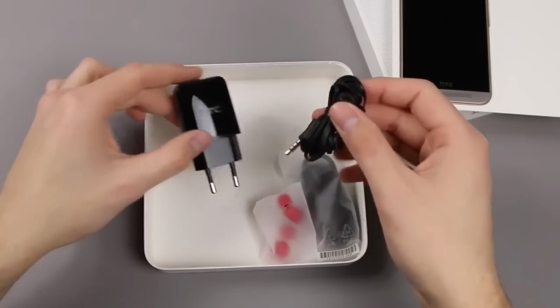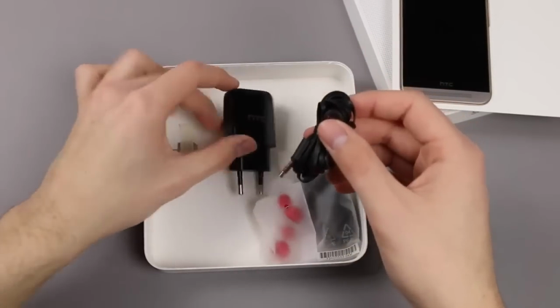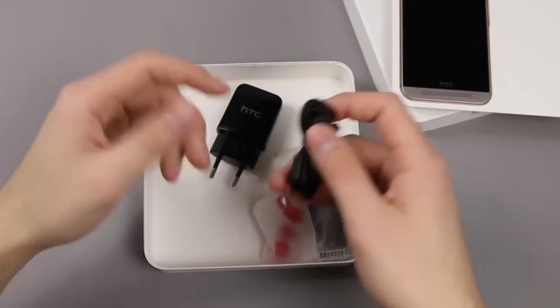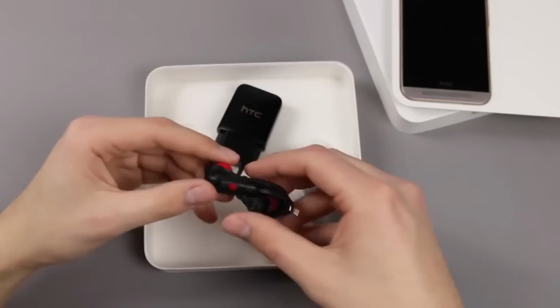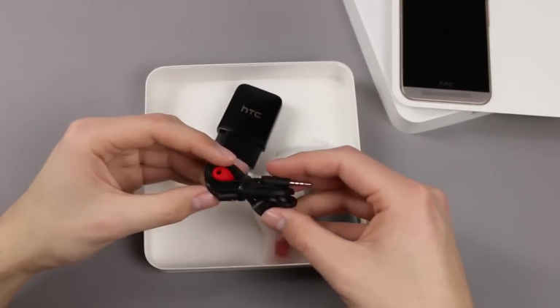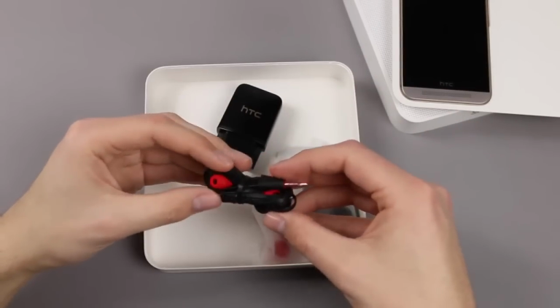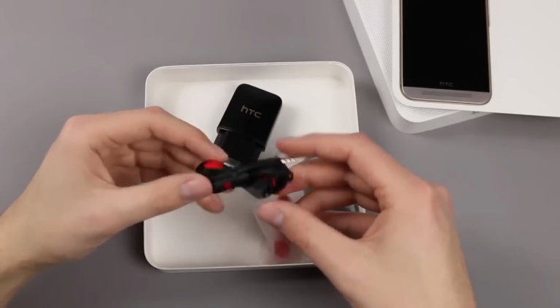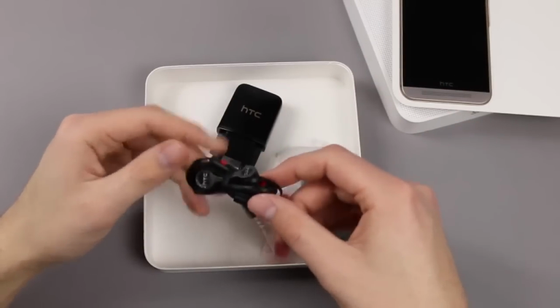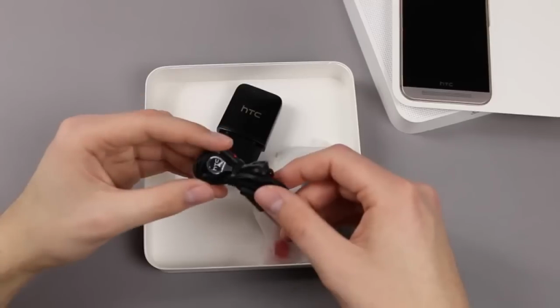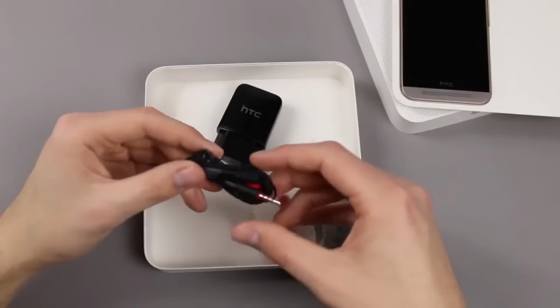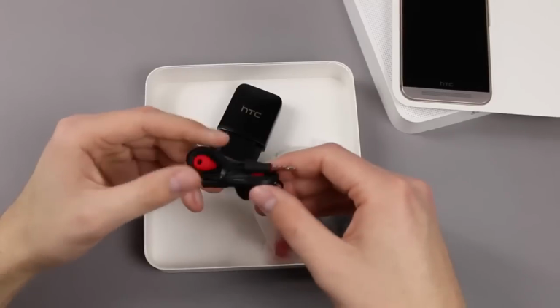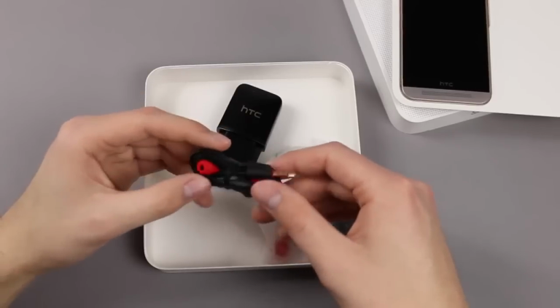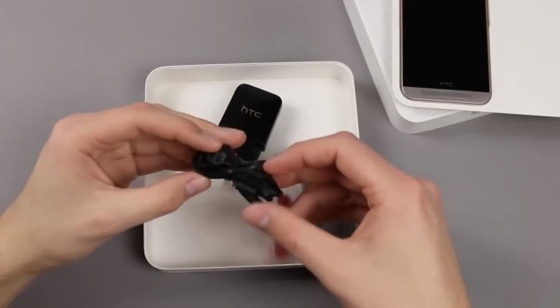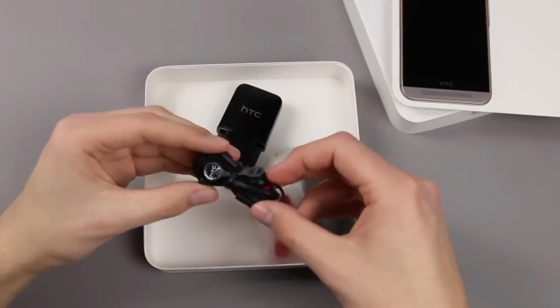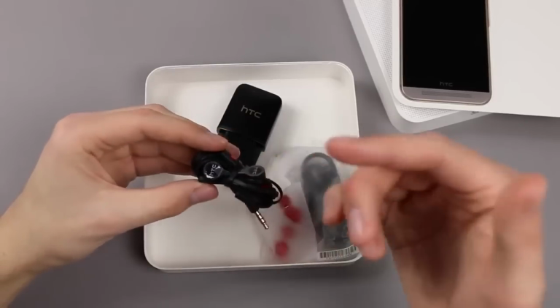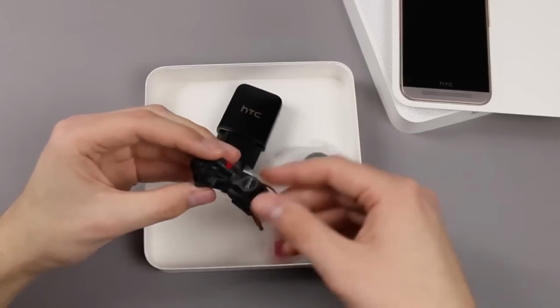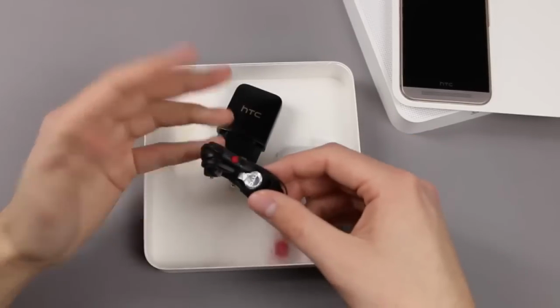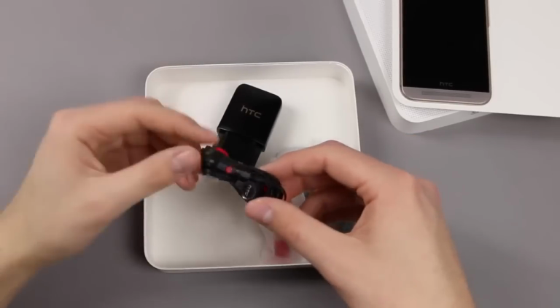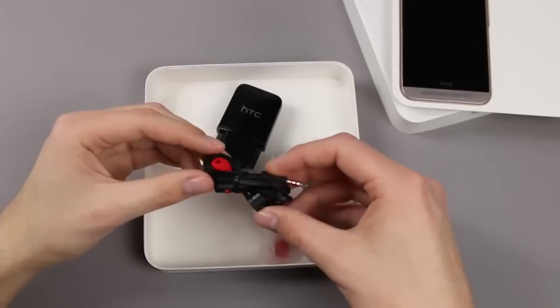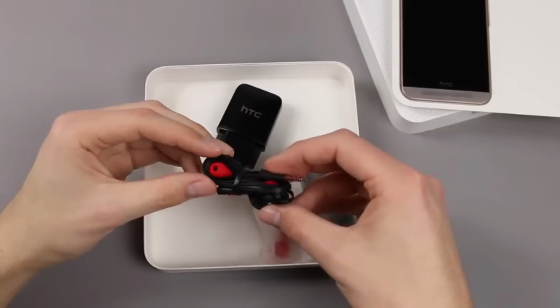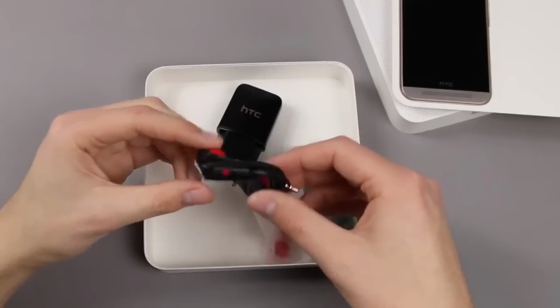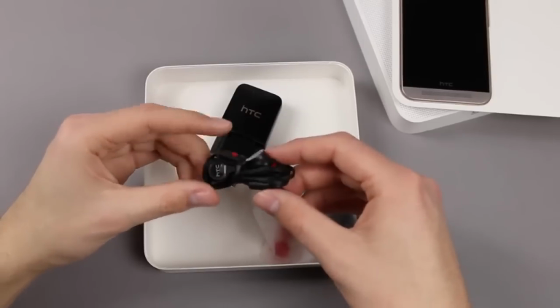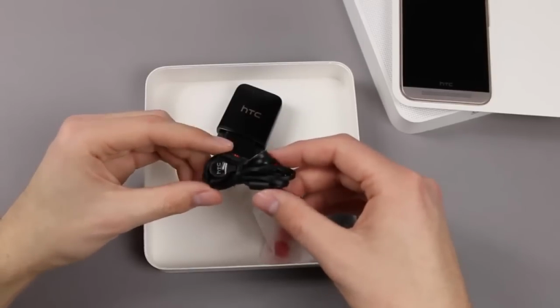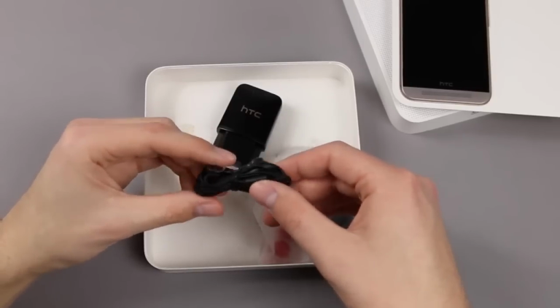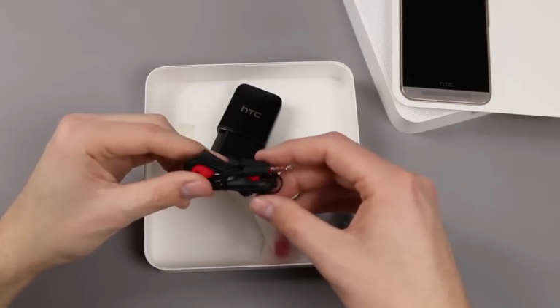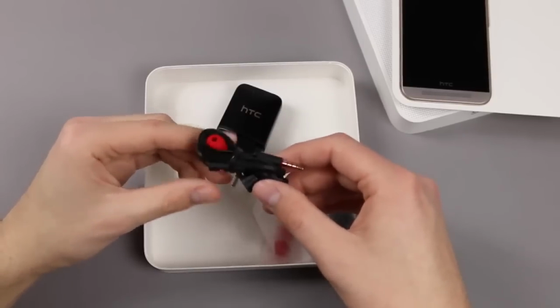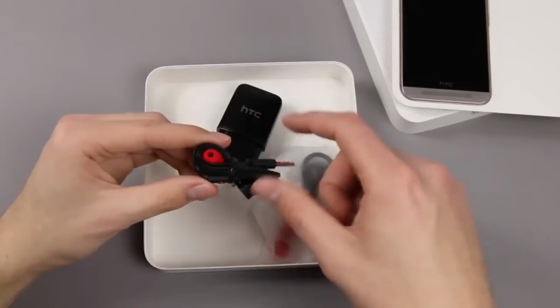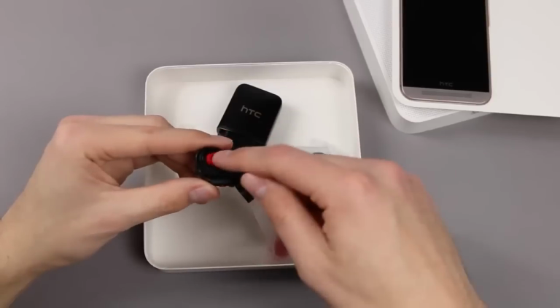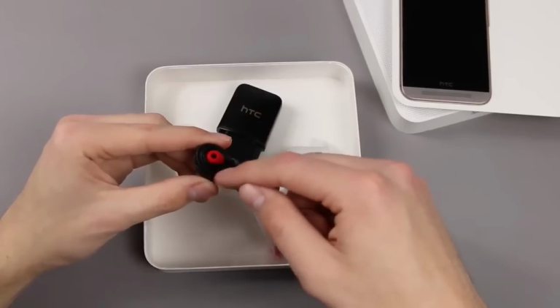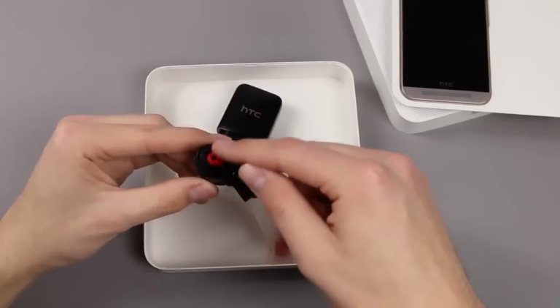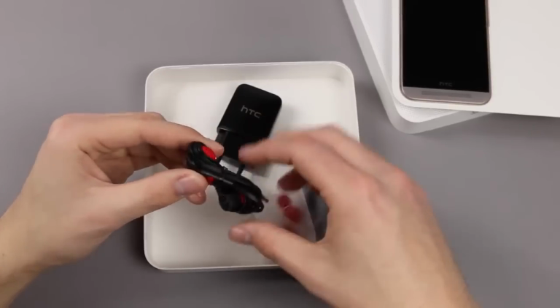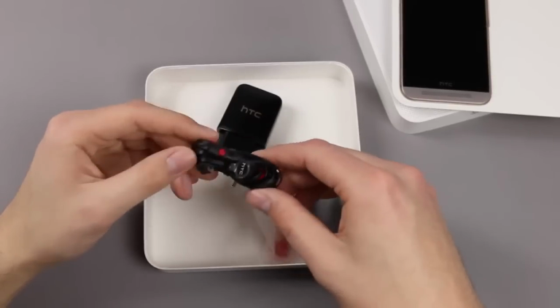The headset isn't anything special either. These are the same in-ear headphones that we know from the HTC One M7 and the HTC One M8, with this black and red design.